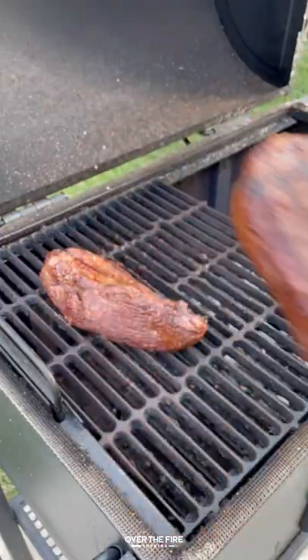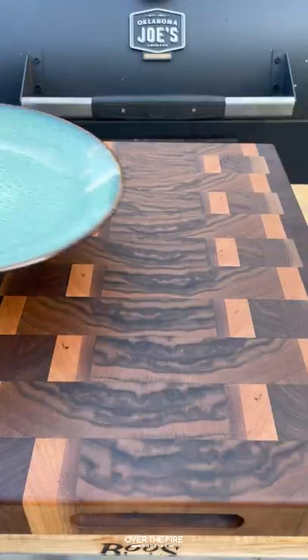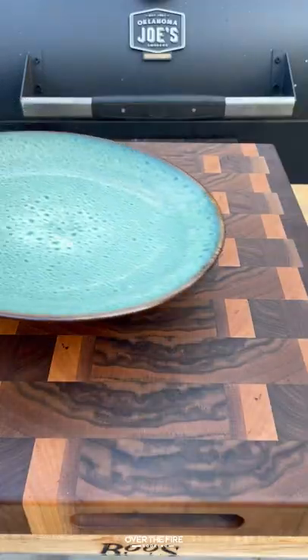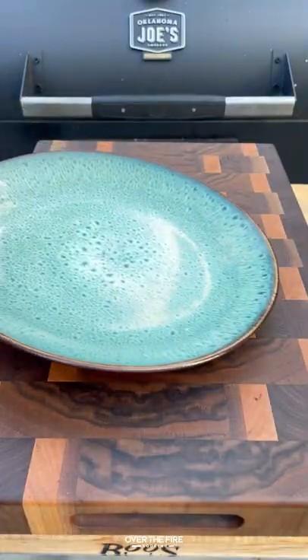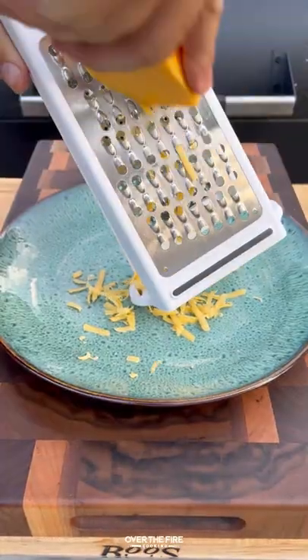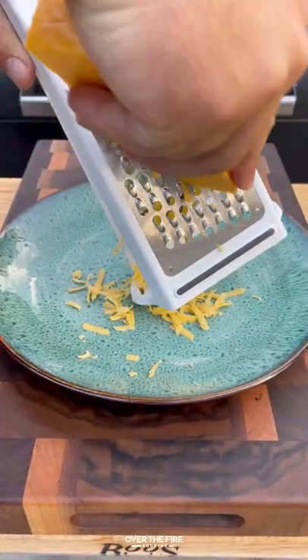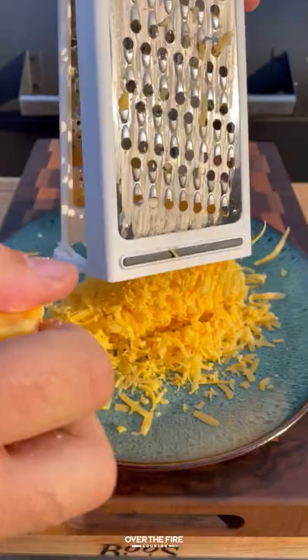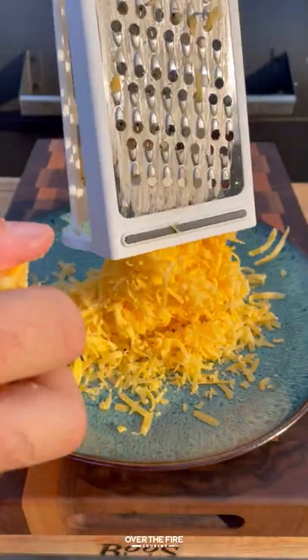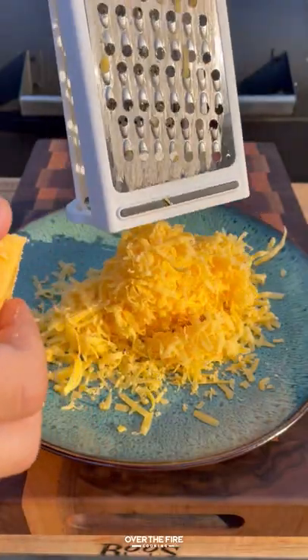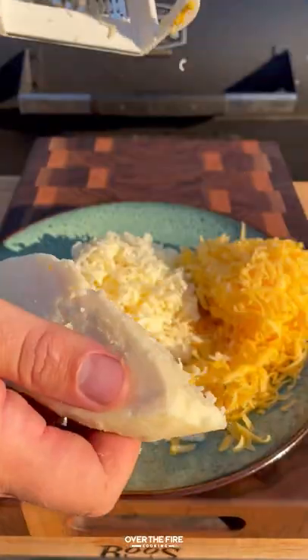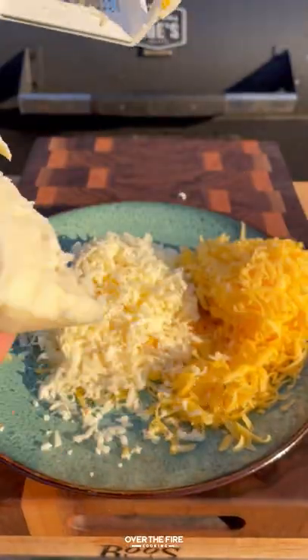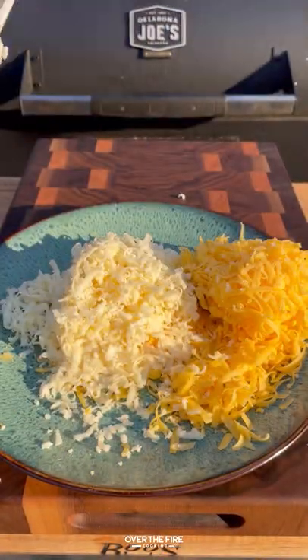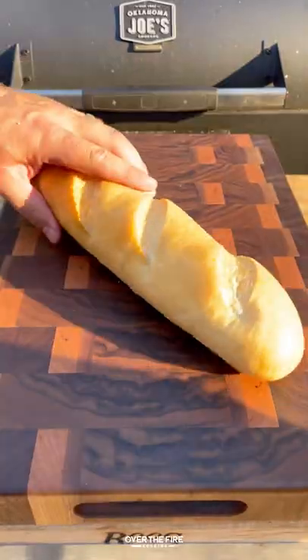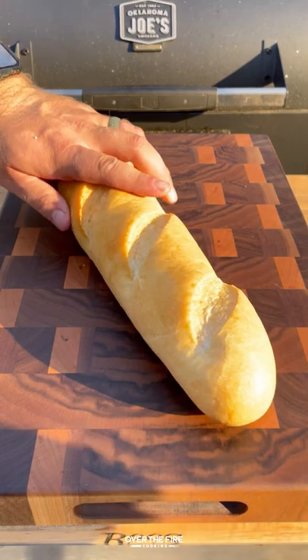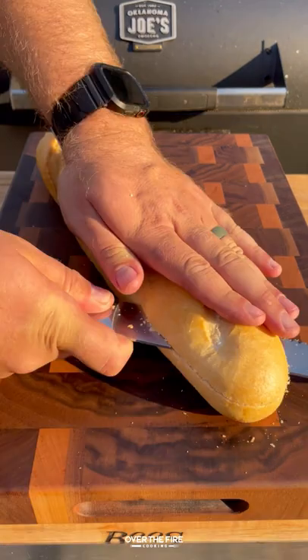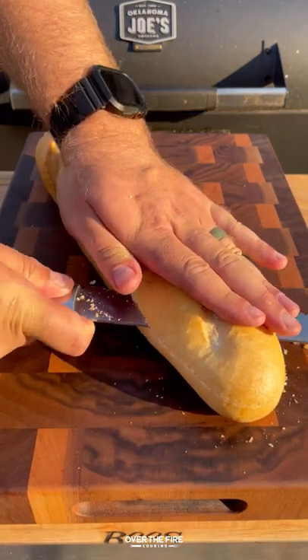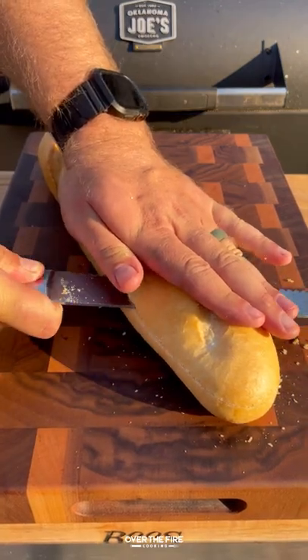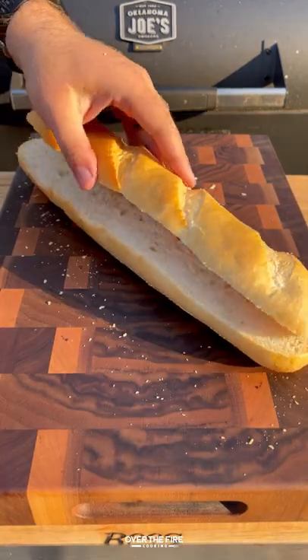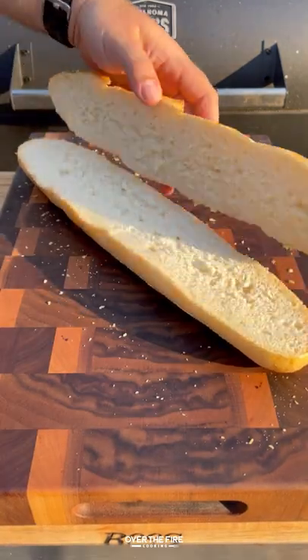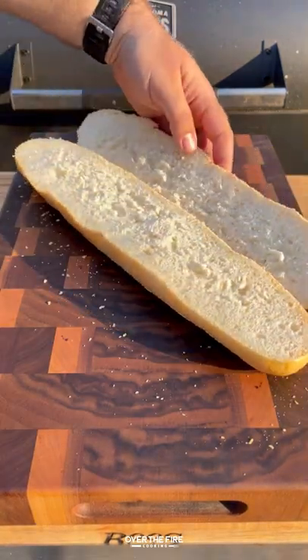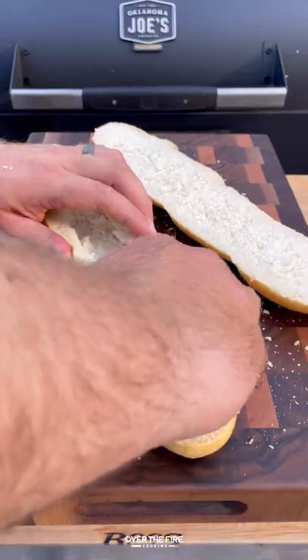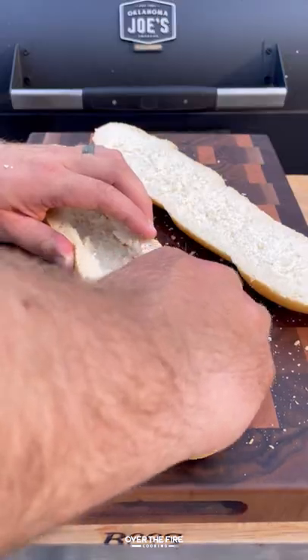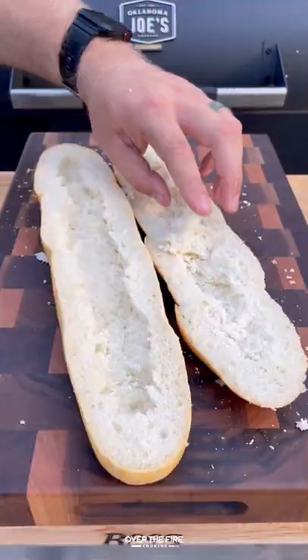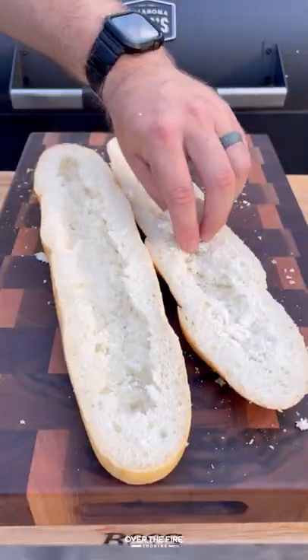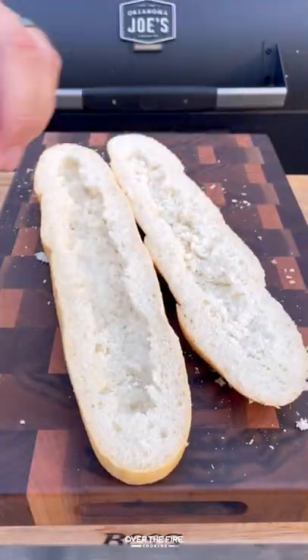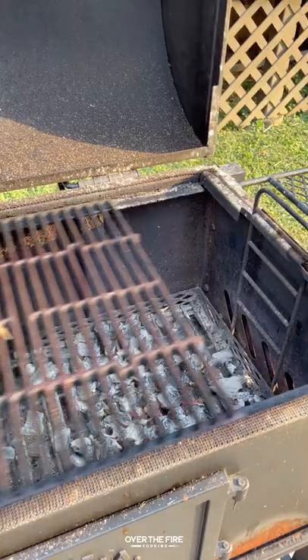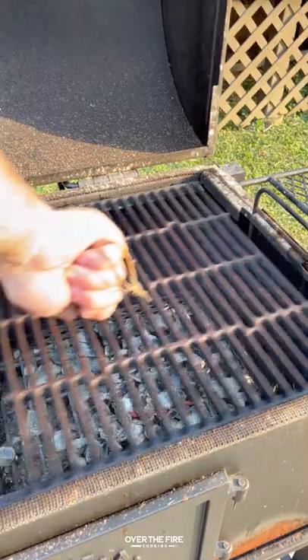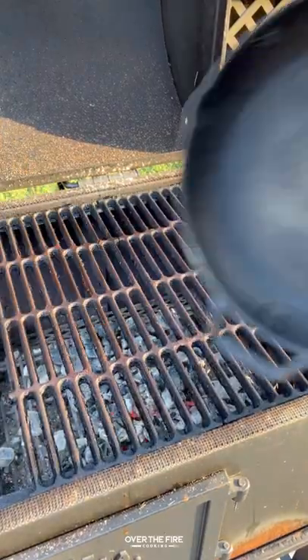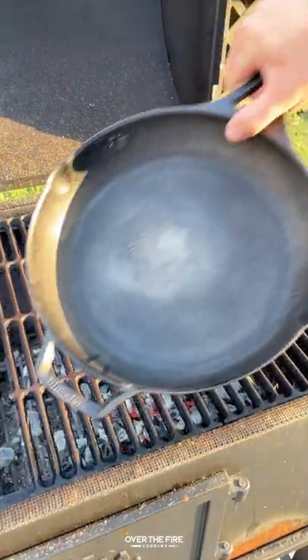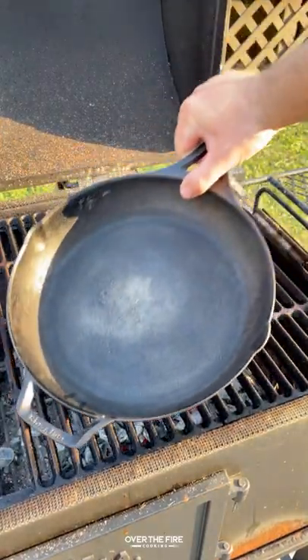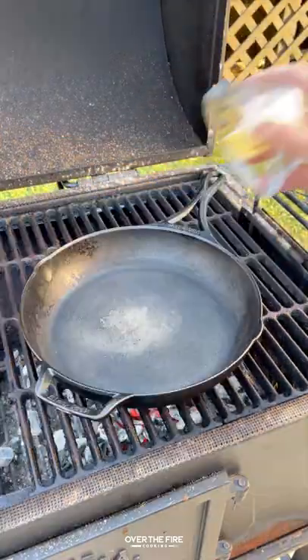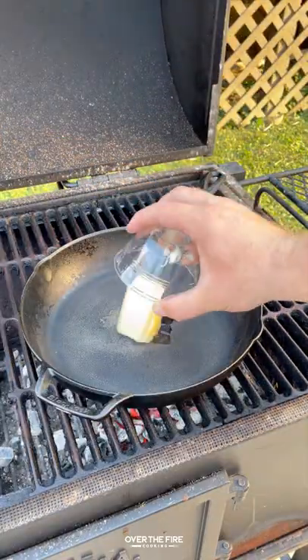Once it's done, pull it off and let it rest, then we're going to grate up some sharp cheddar cheese and Swiss cheese, and slice up our bread.